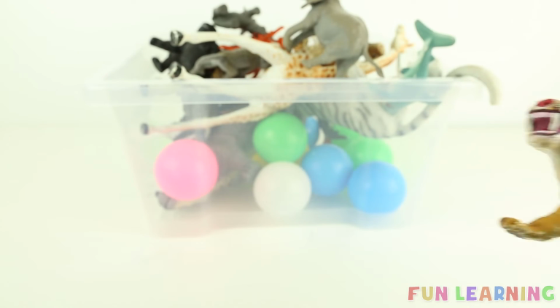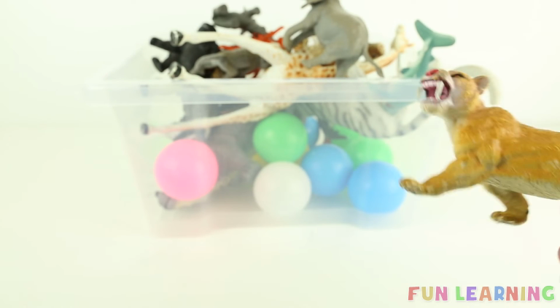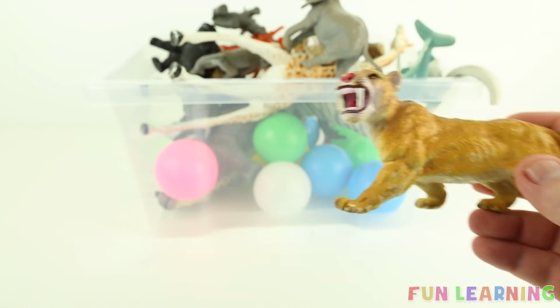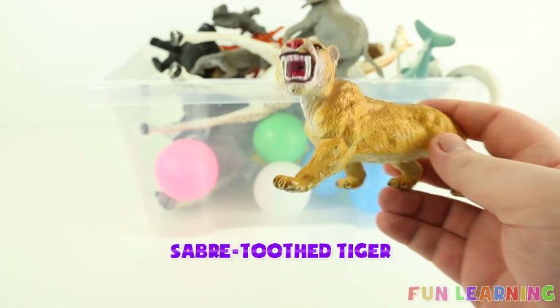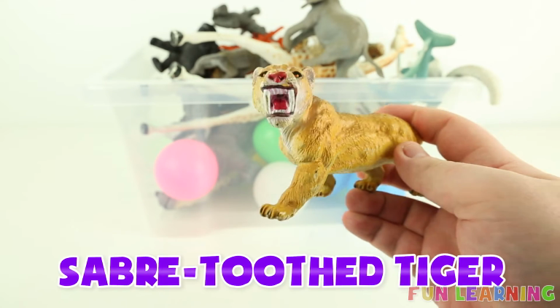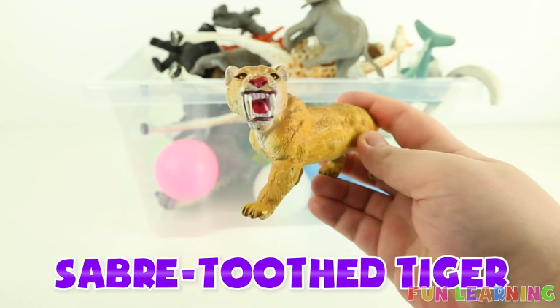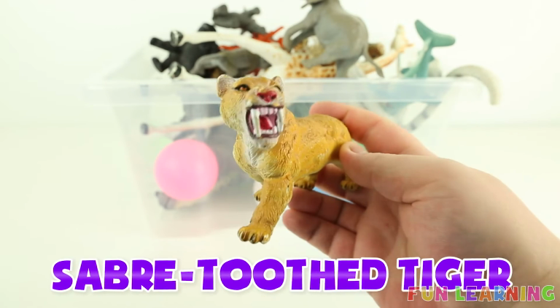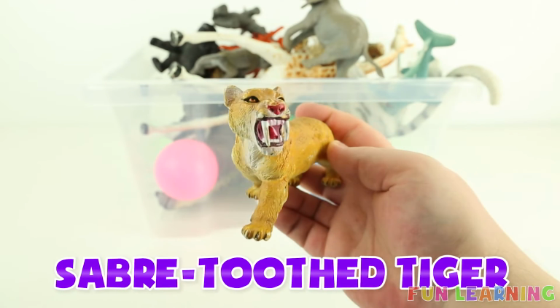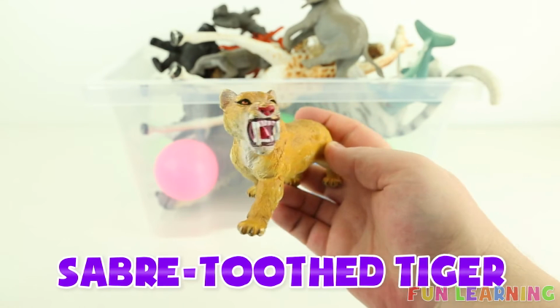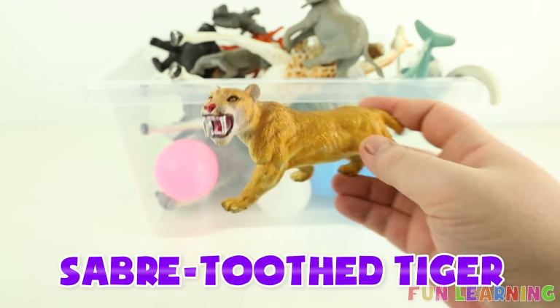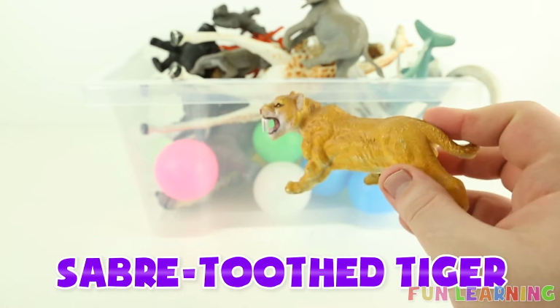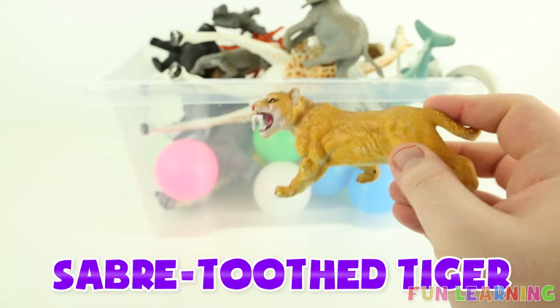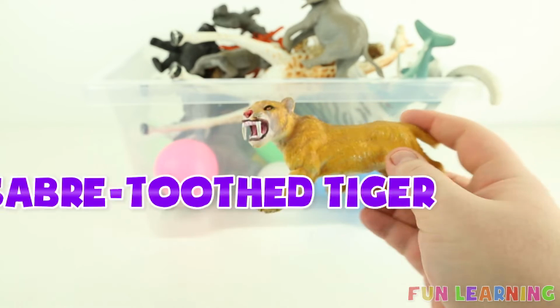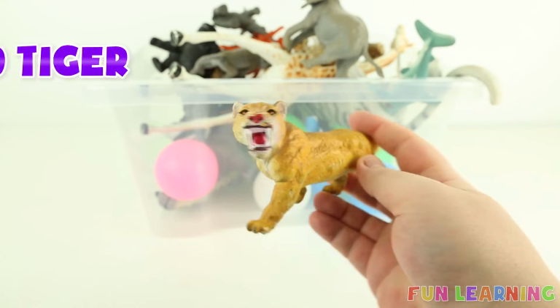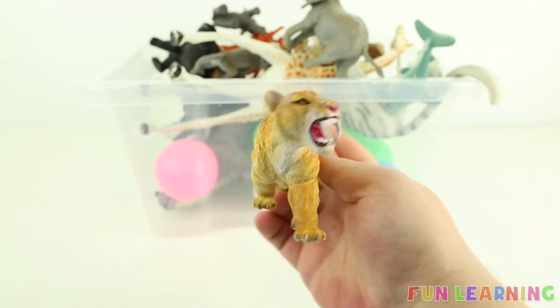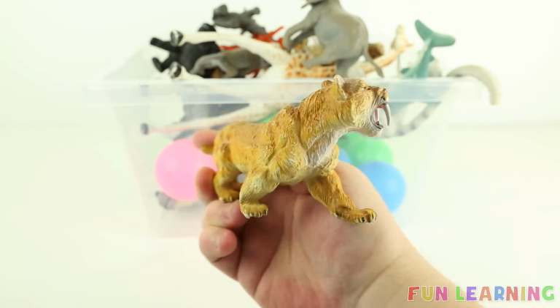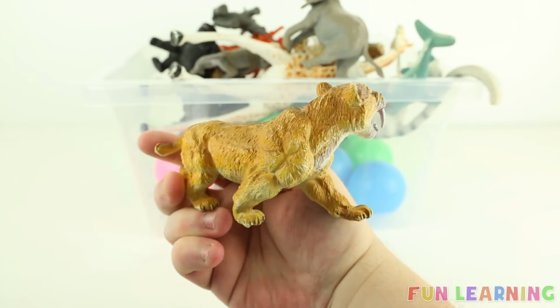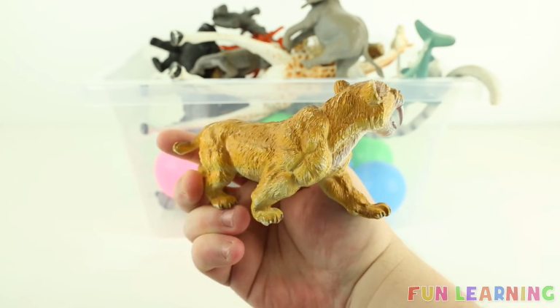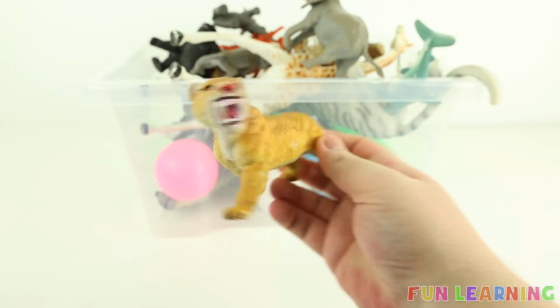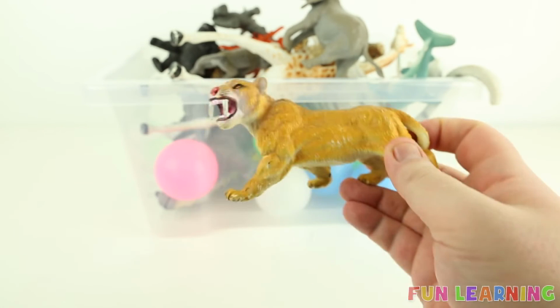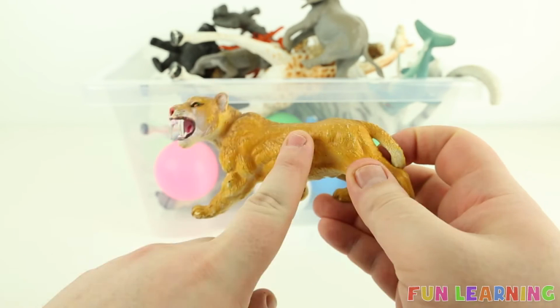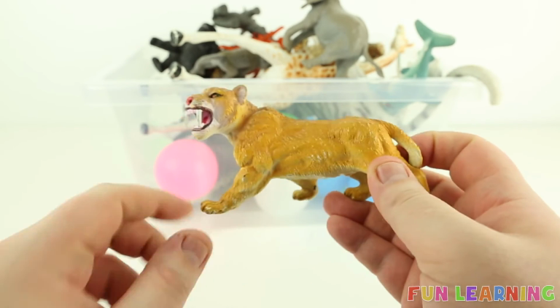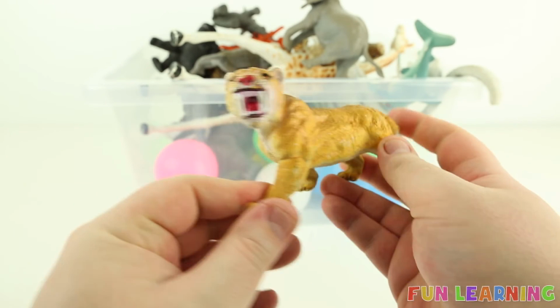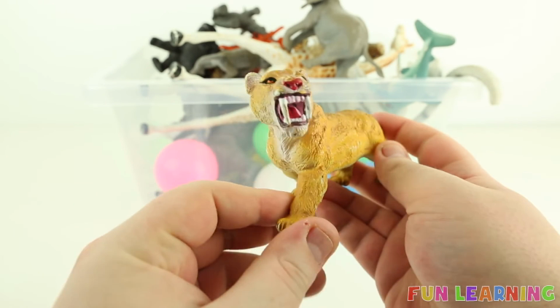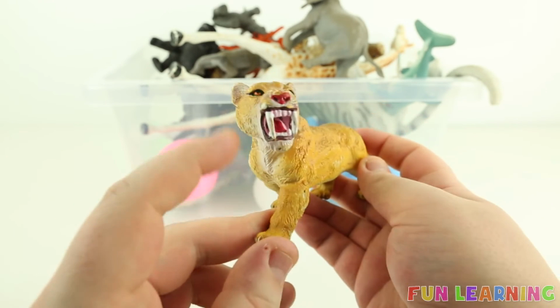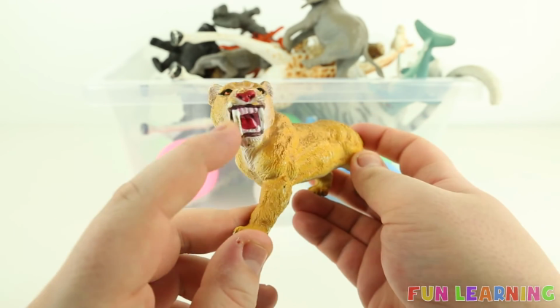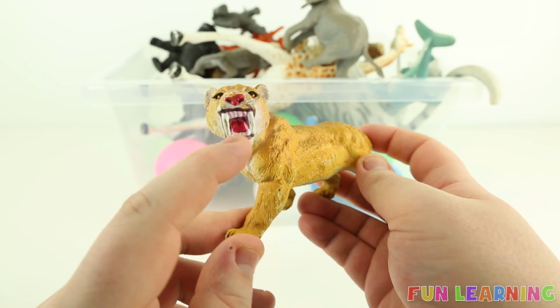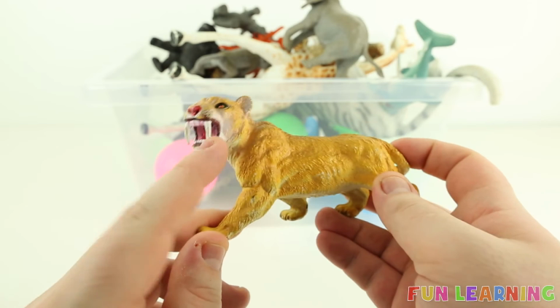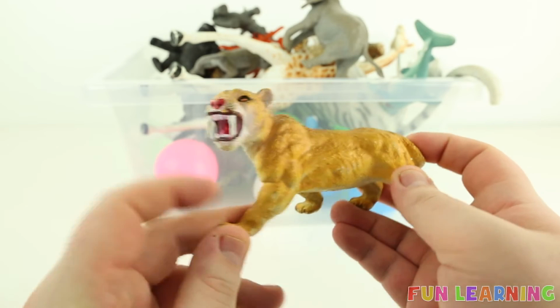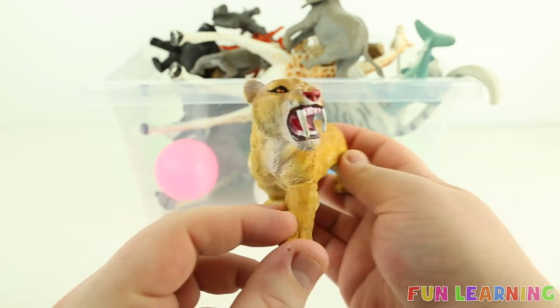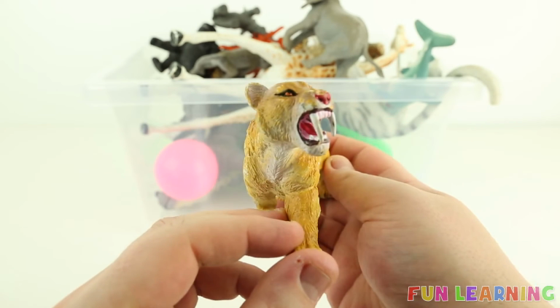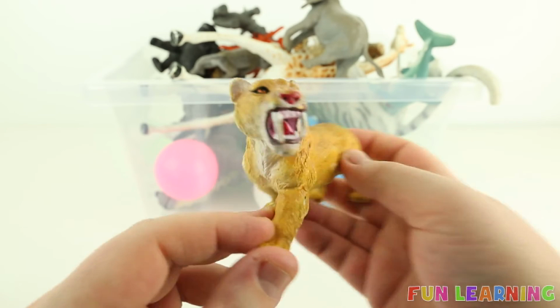S is for saber-toothed tiger. These are extinct, which means they are no longer around. They are yellow with very long sharp teeth — they are like fangs.